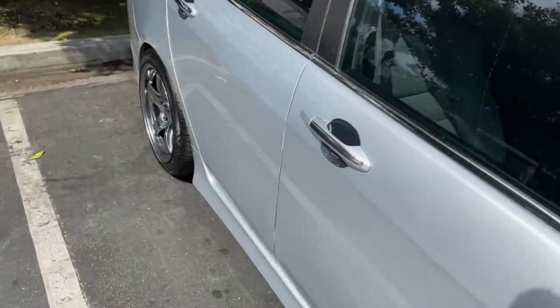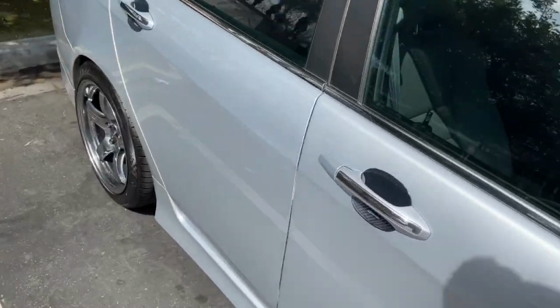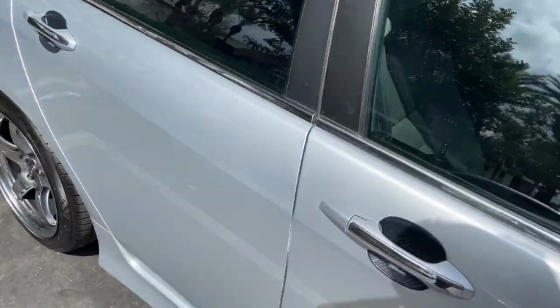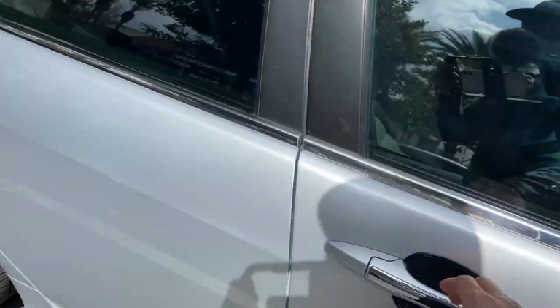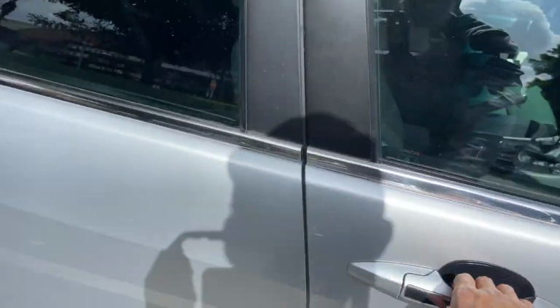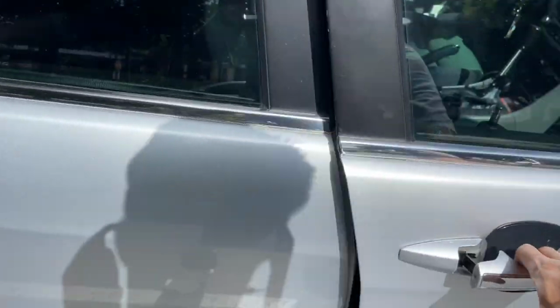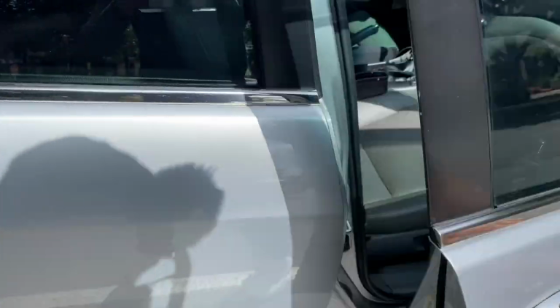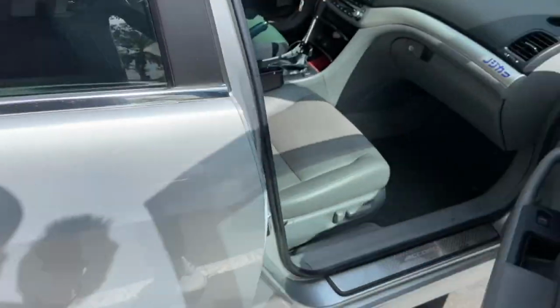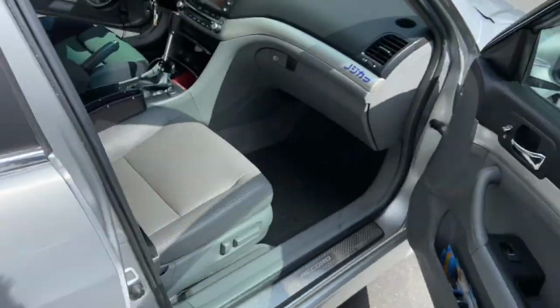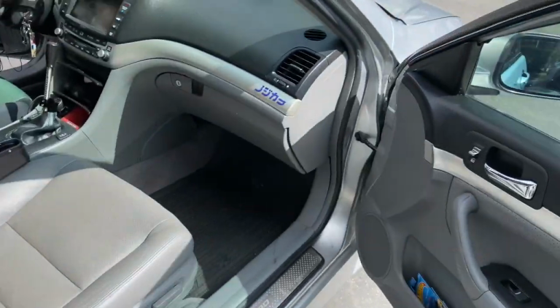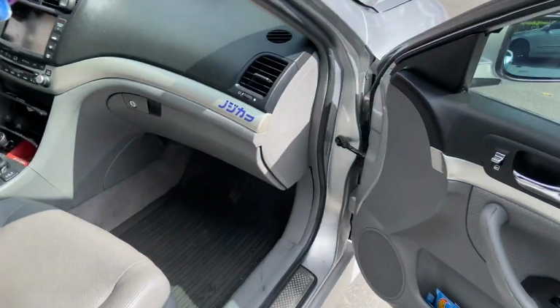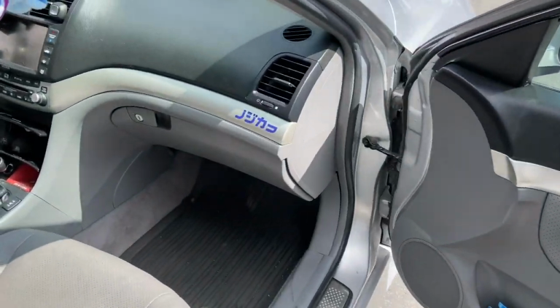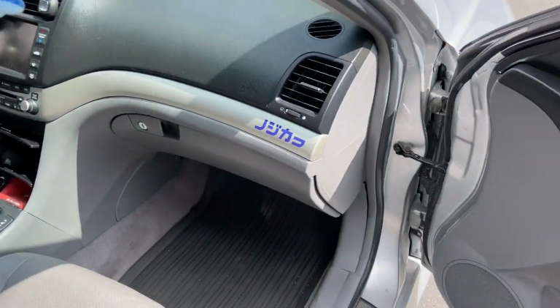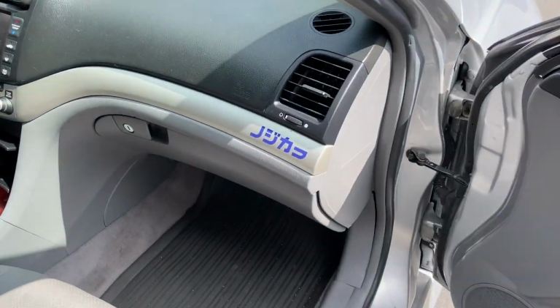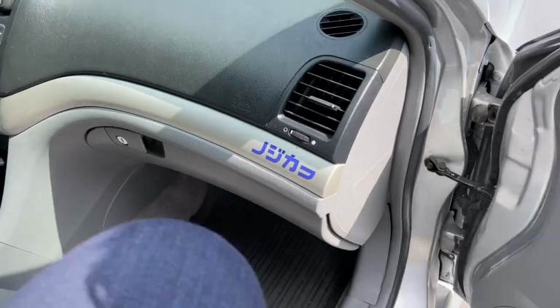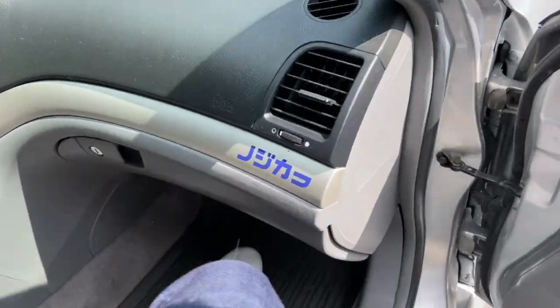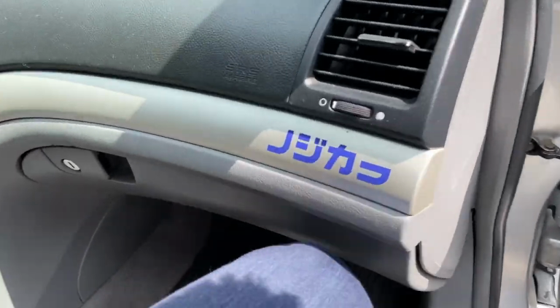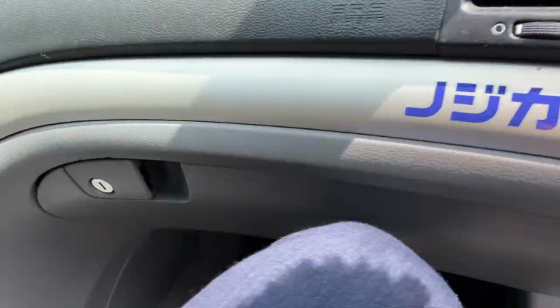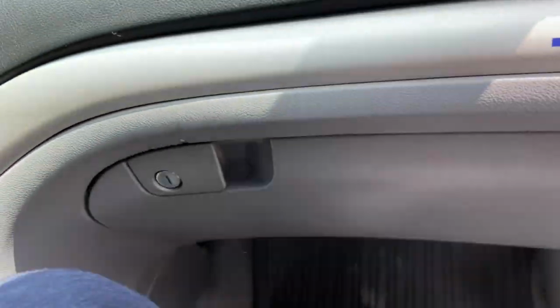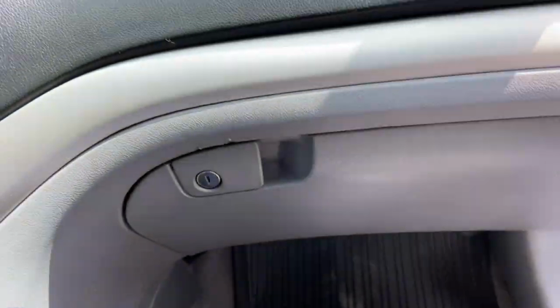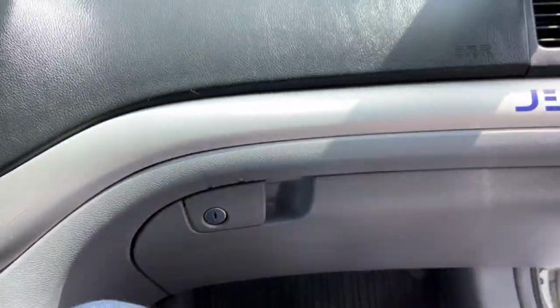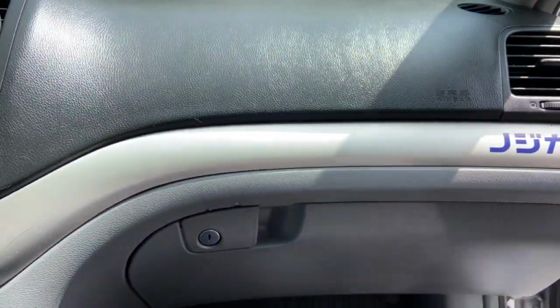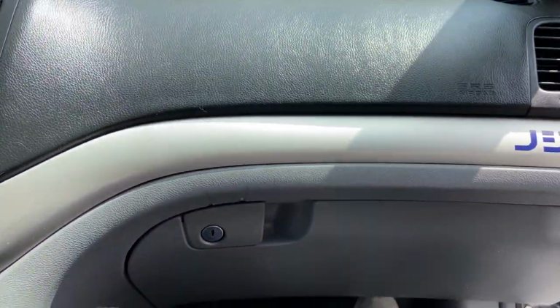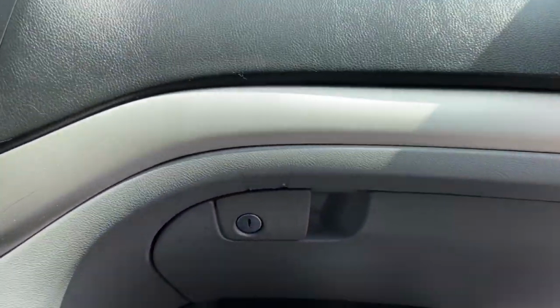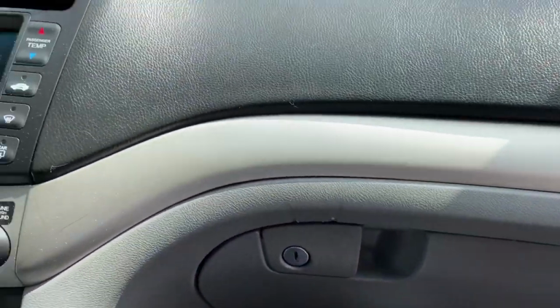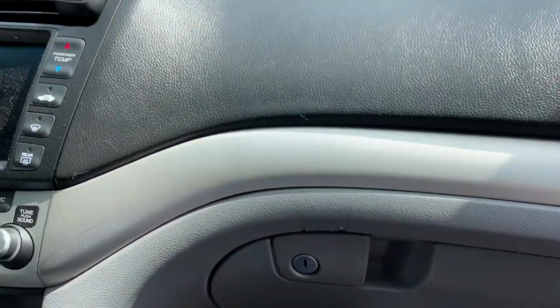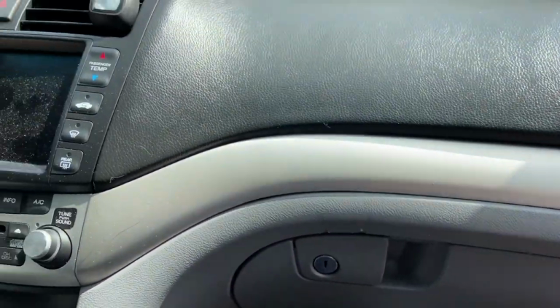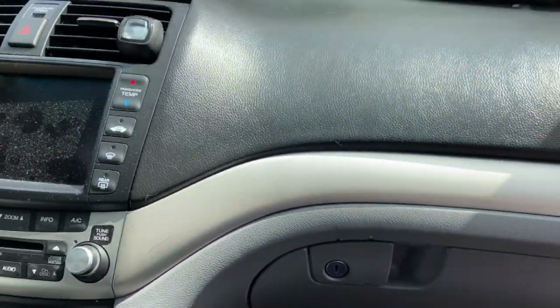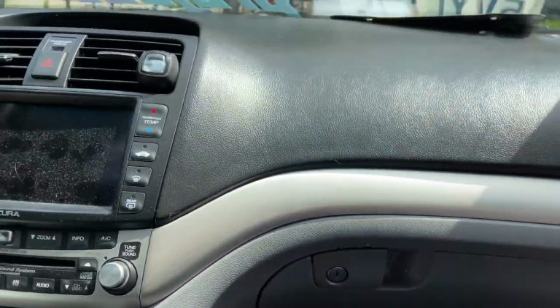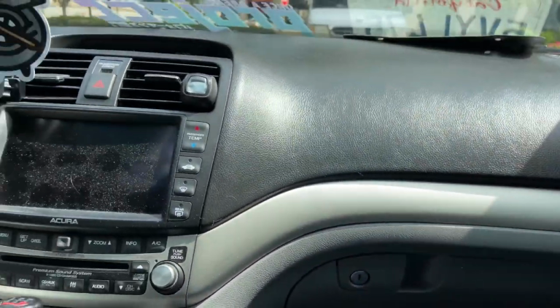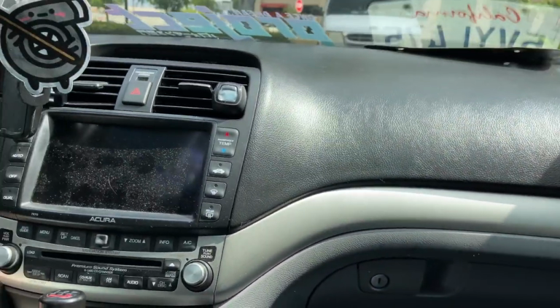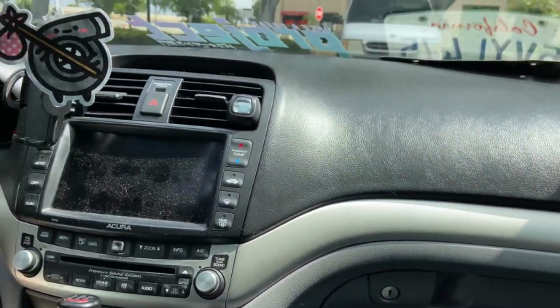I'm going to go on a ride in the Spoon TSX. A few weeks ago I was in the Mugen one, so we're gonna see how they compare.